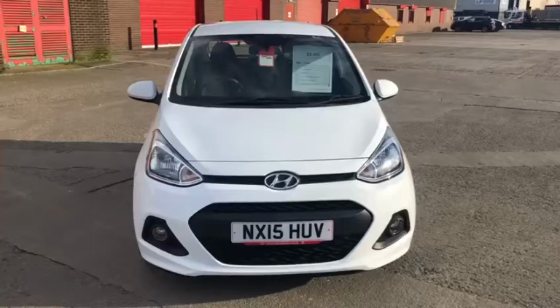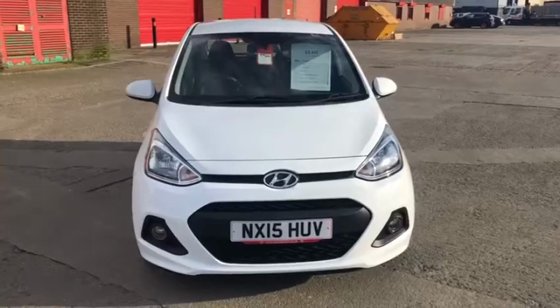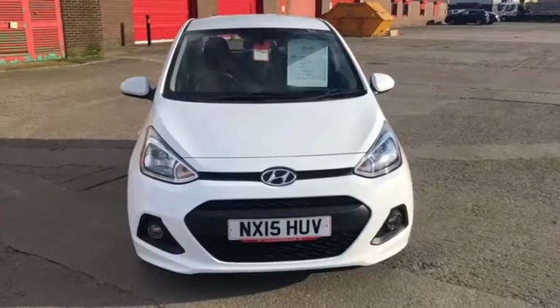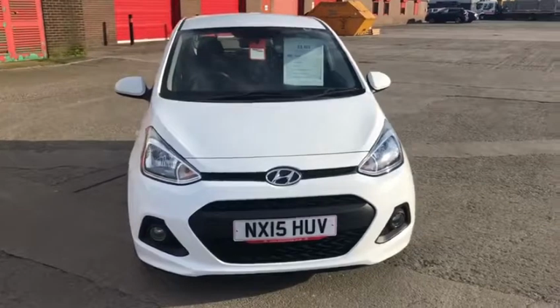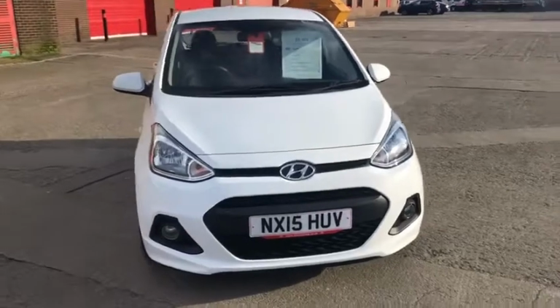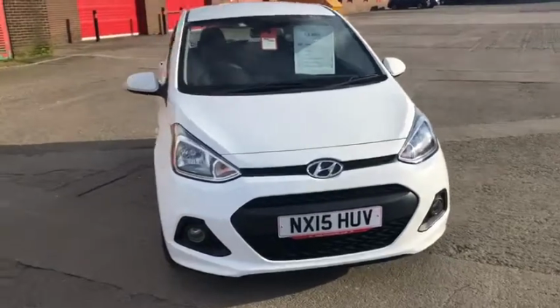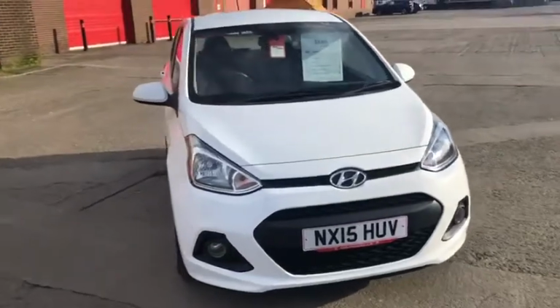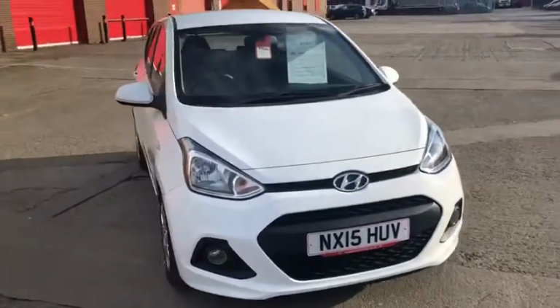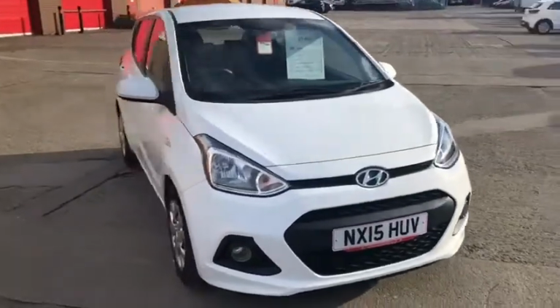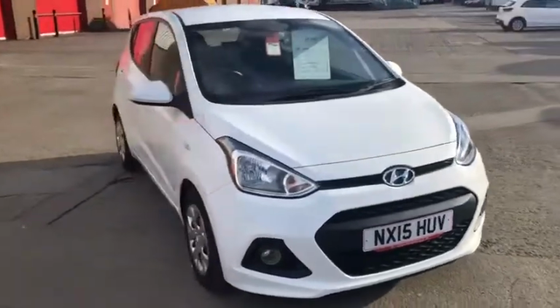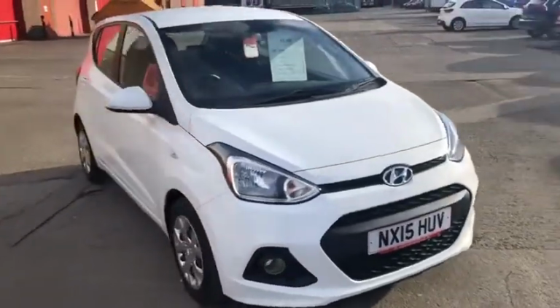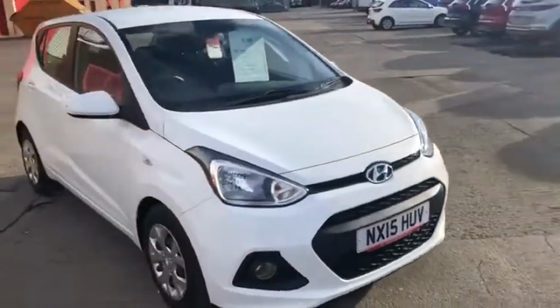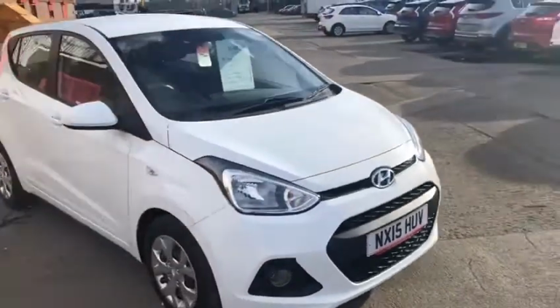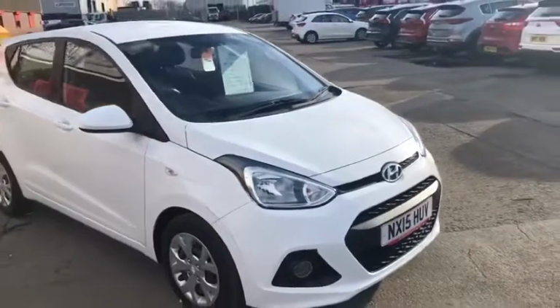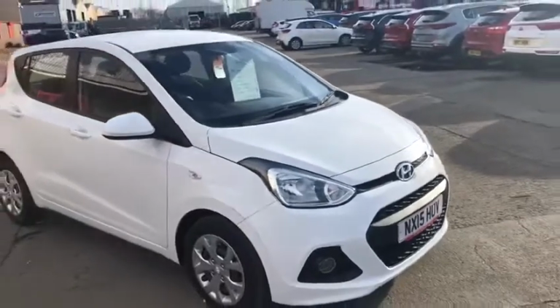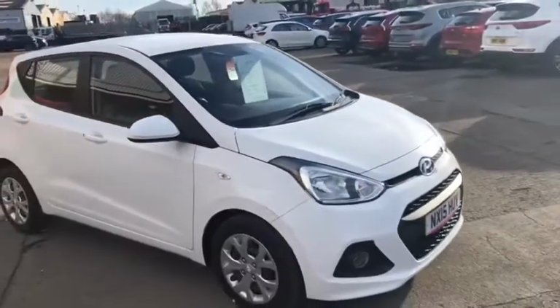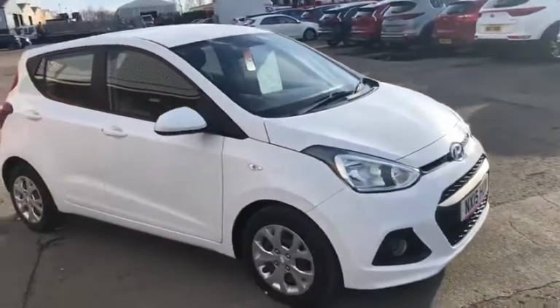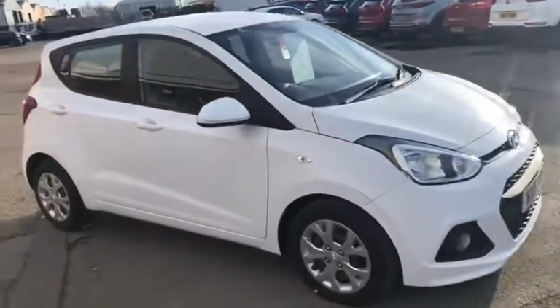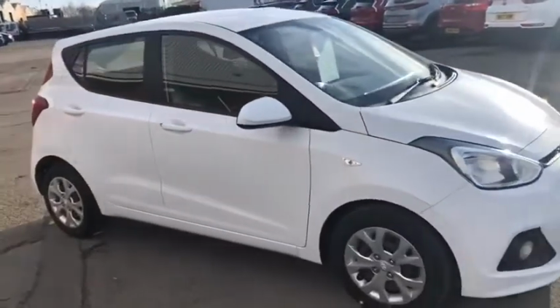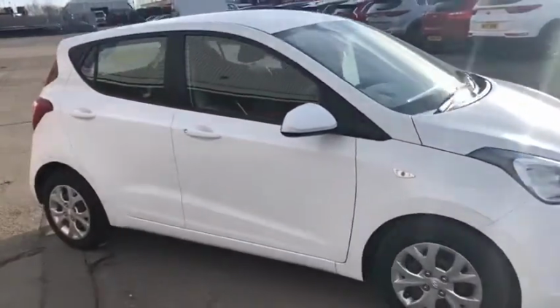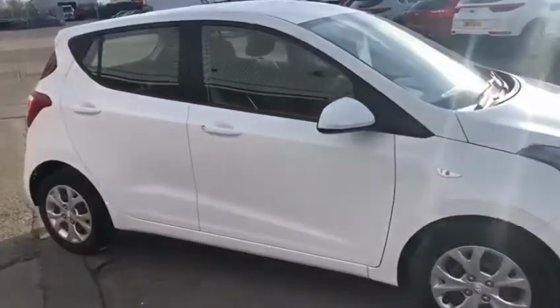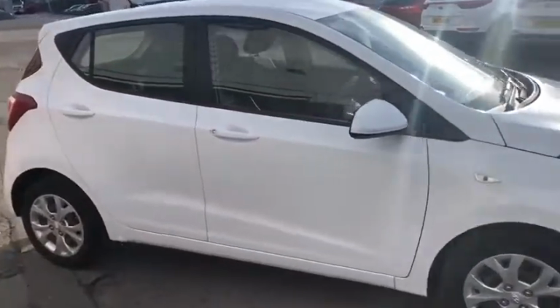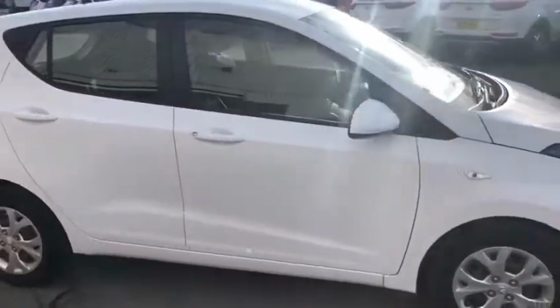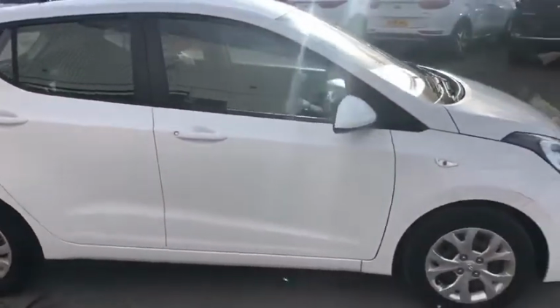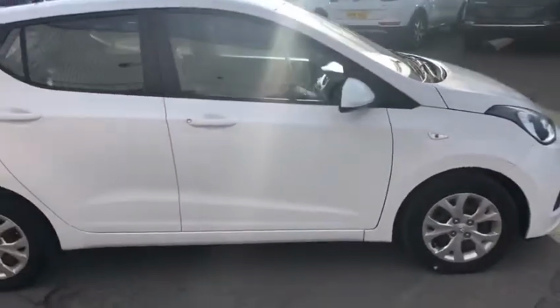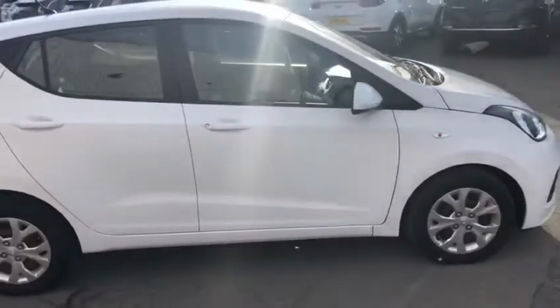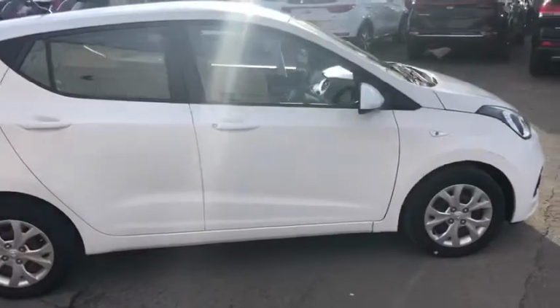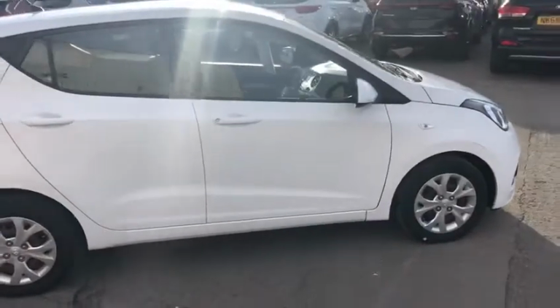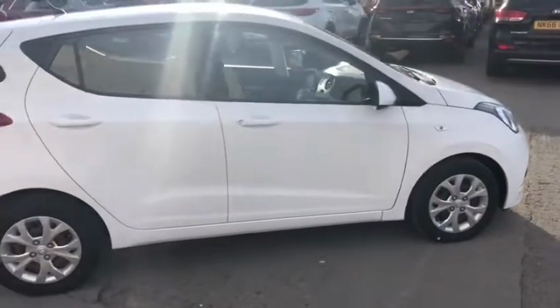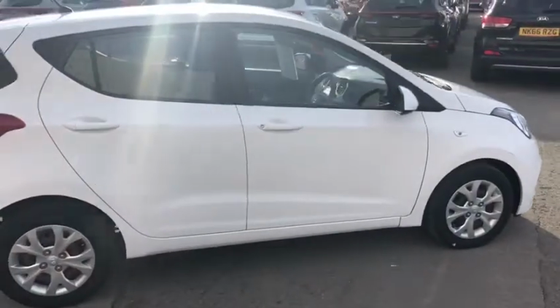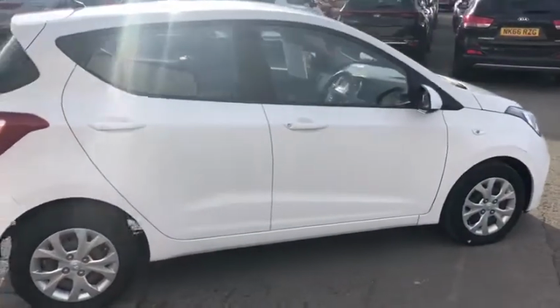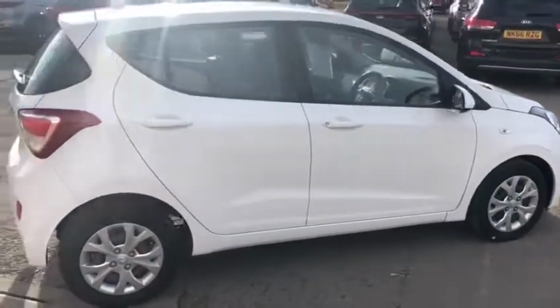Welcome to Stockton Kia. This is a short video about one of our used cars. Here we have a 15-plate high-end i10, recently part-exchanged. It has two previous keepers.